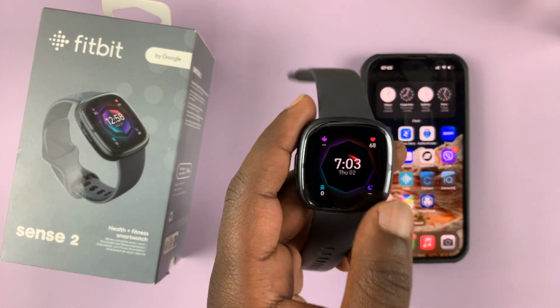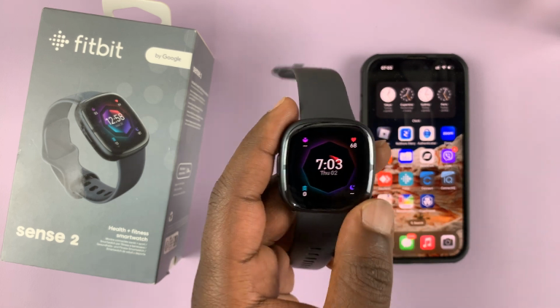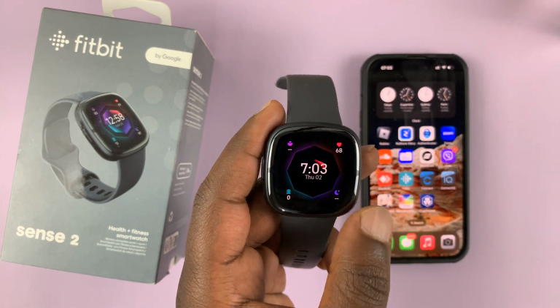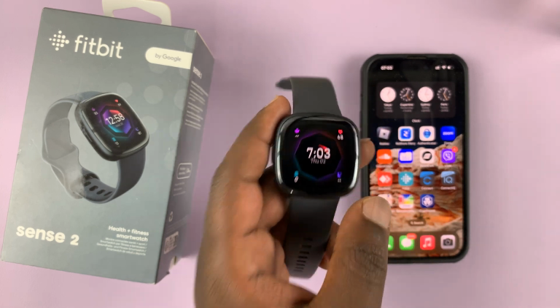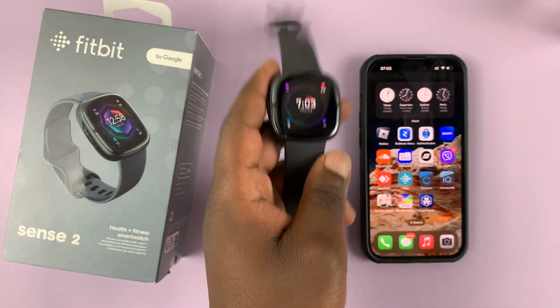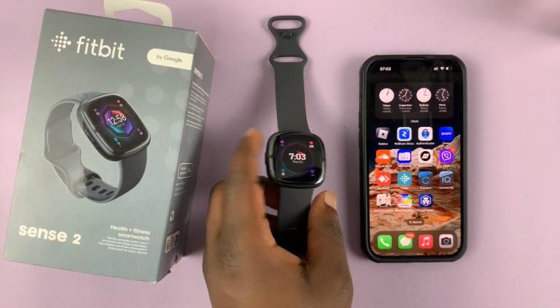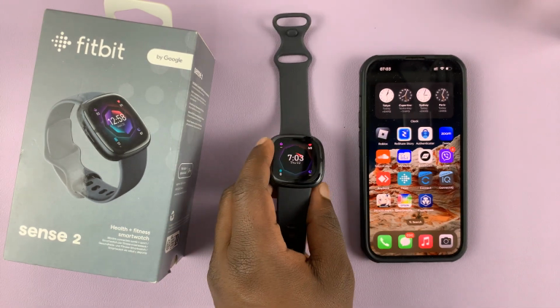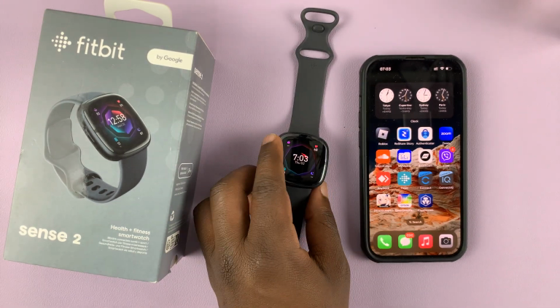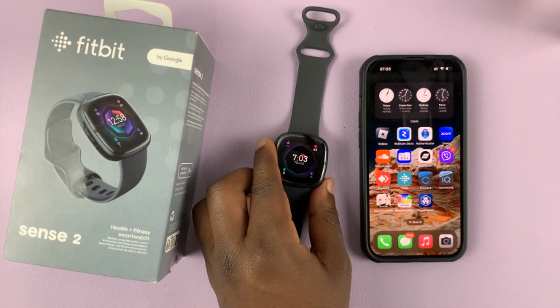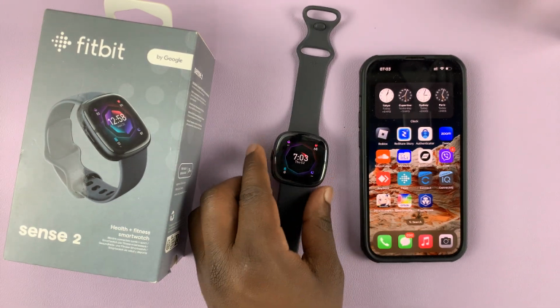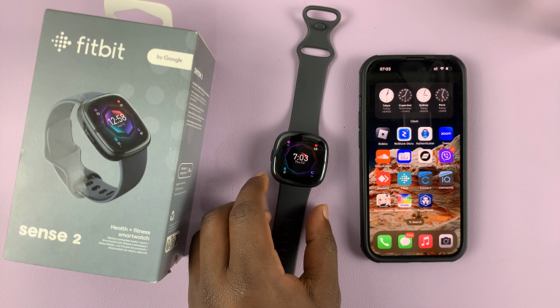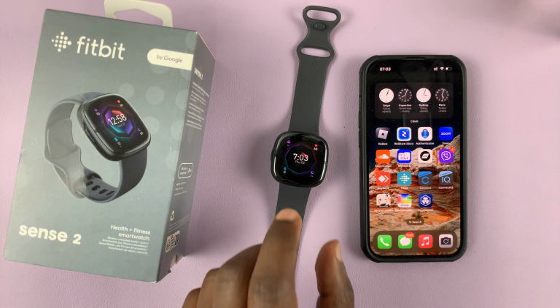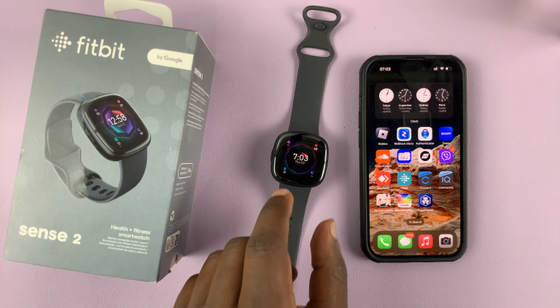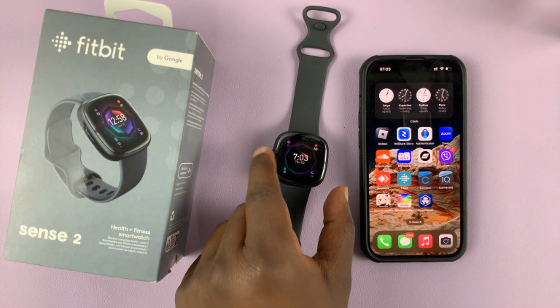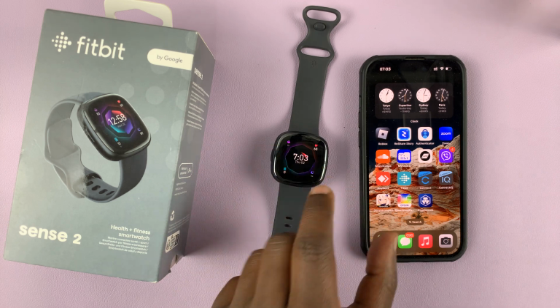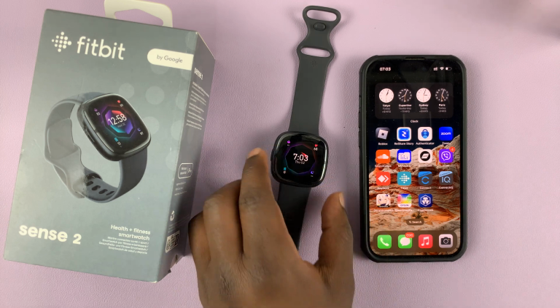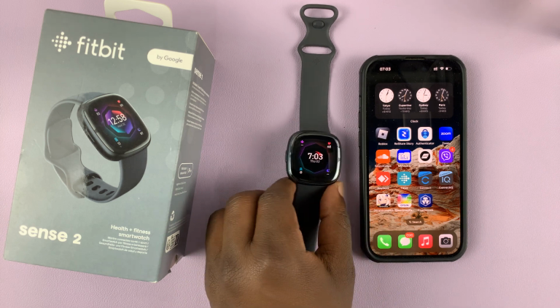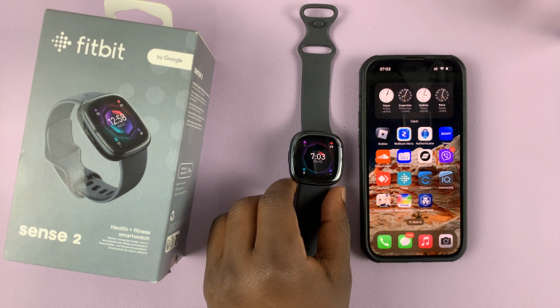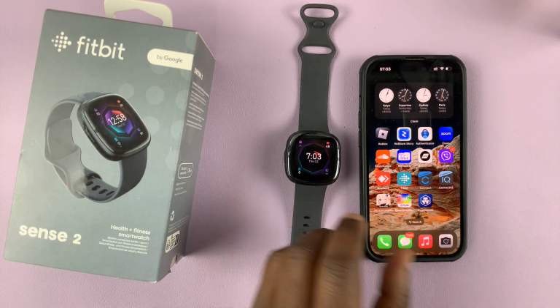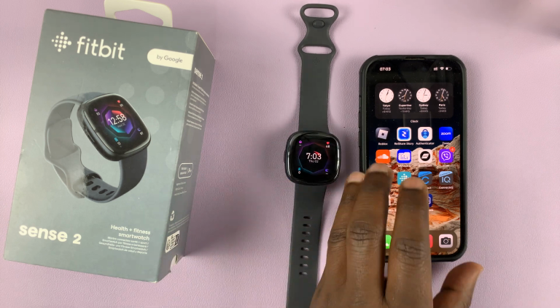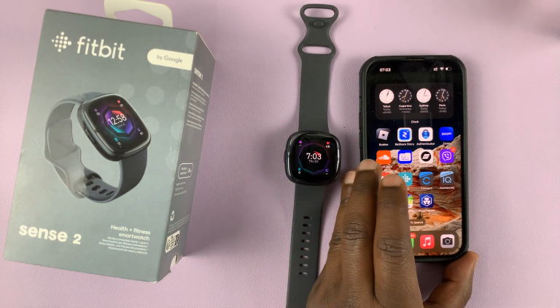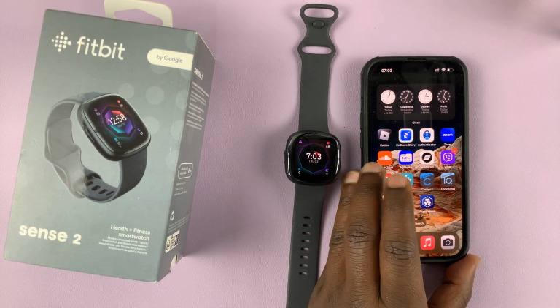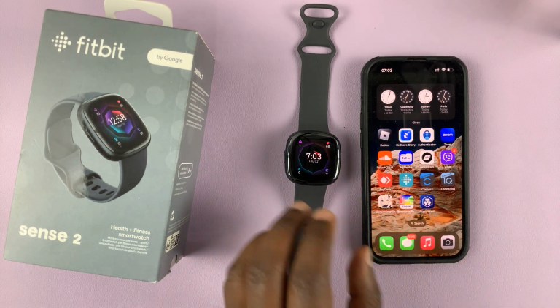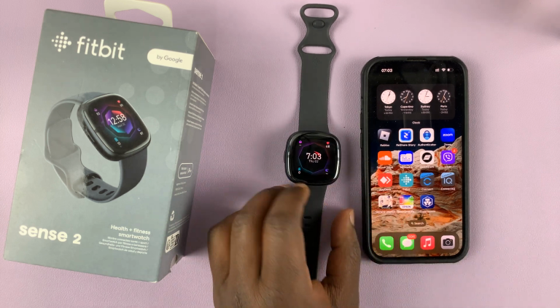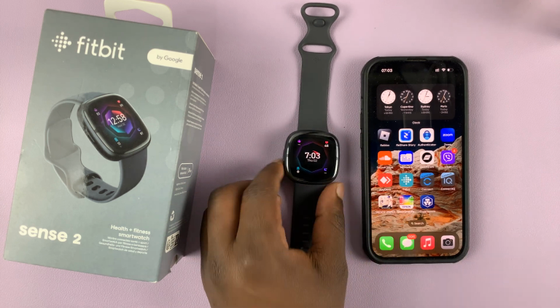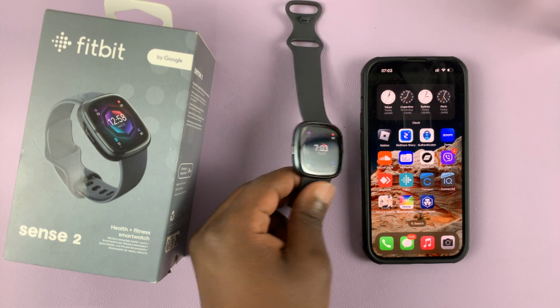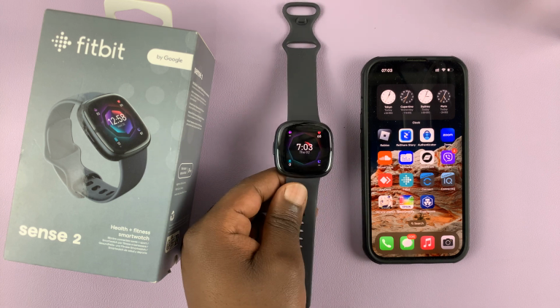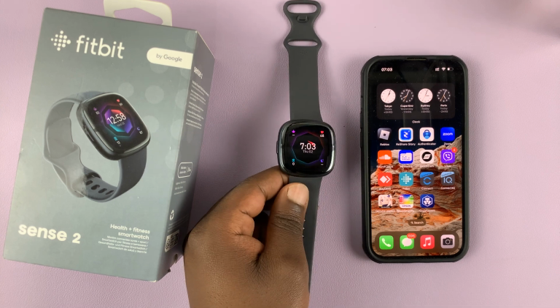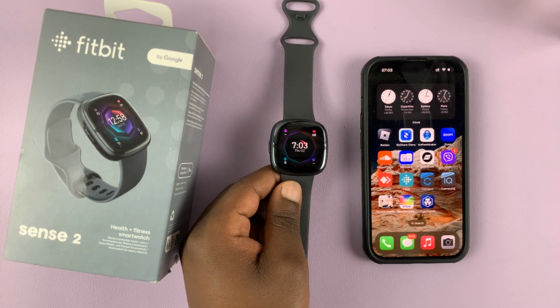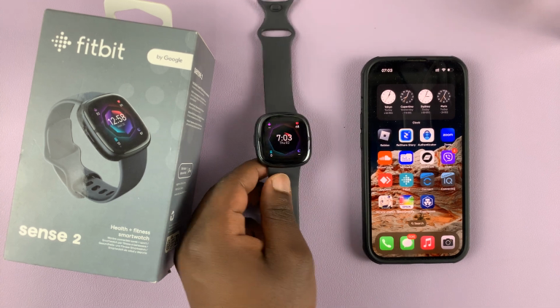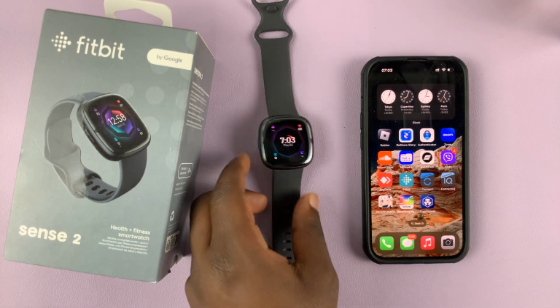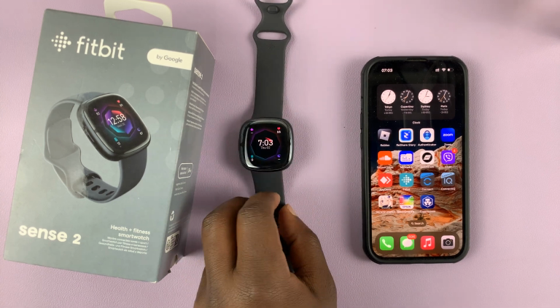We're not going to reset the watch so you can start from the beginning again. You can repair a watch that's been unpaired from your phone. It's very simple.